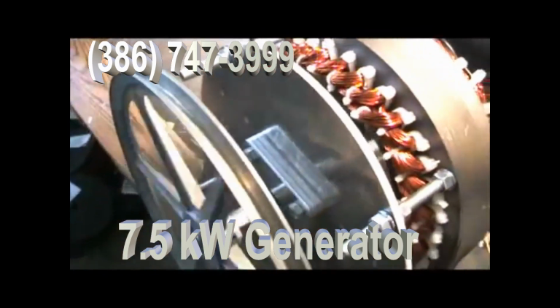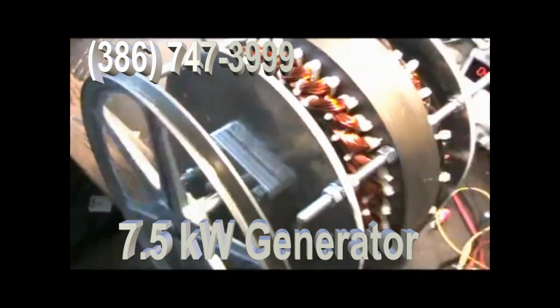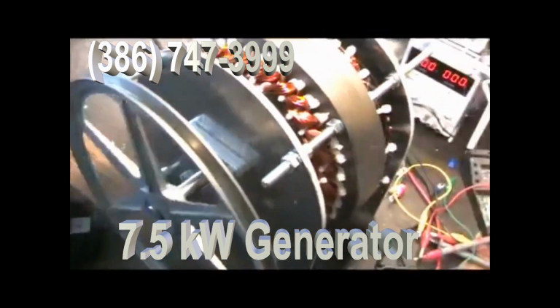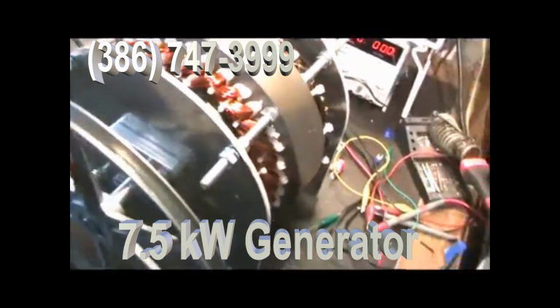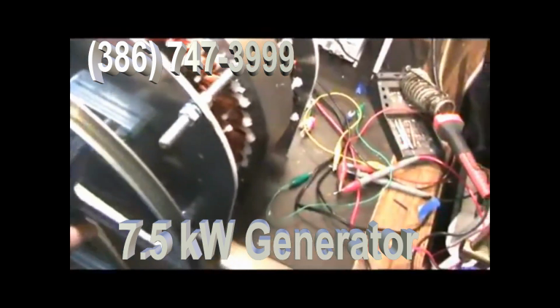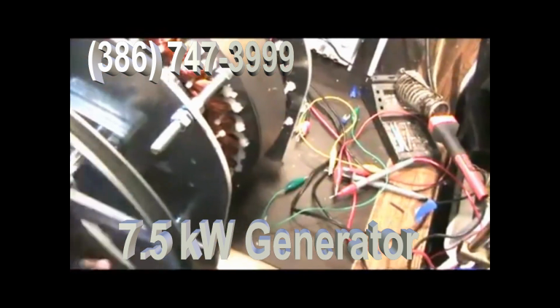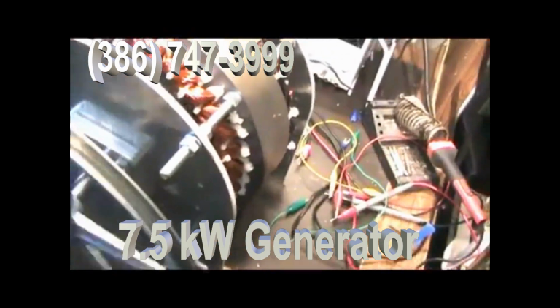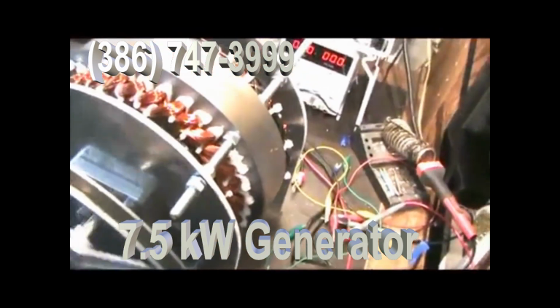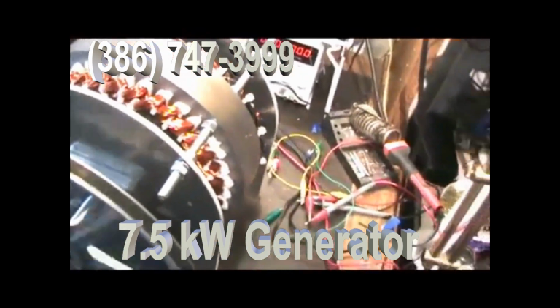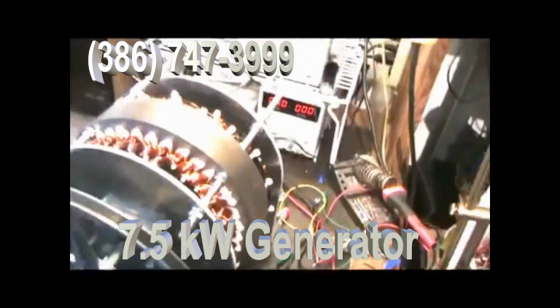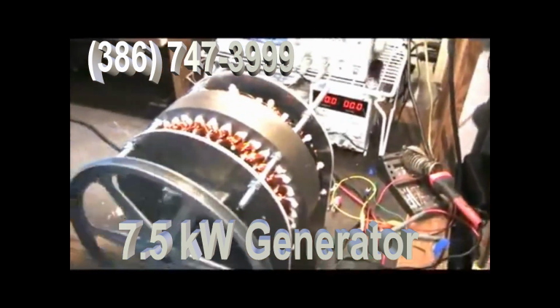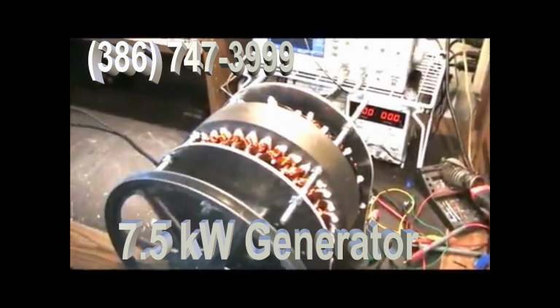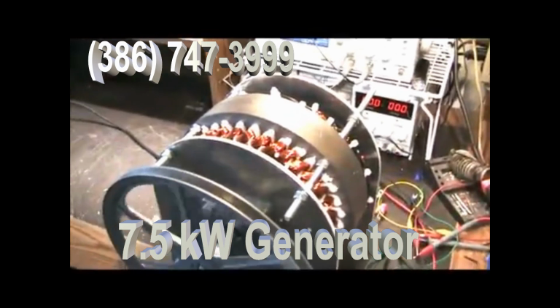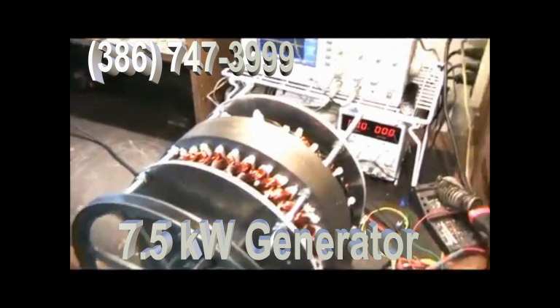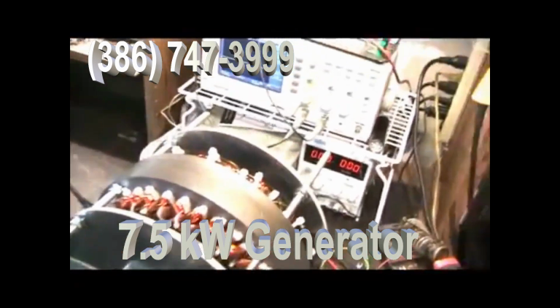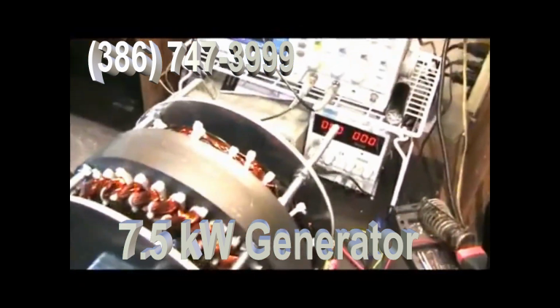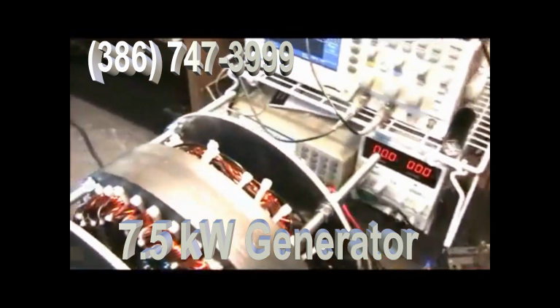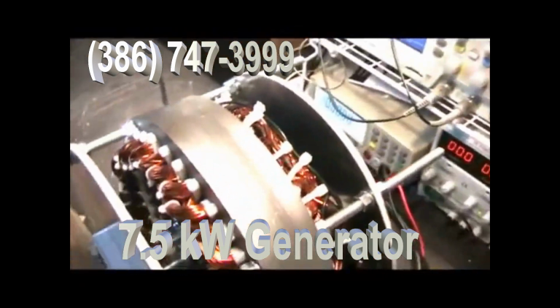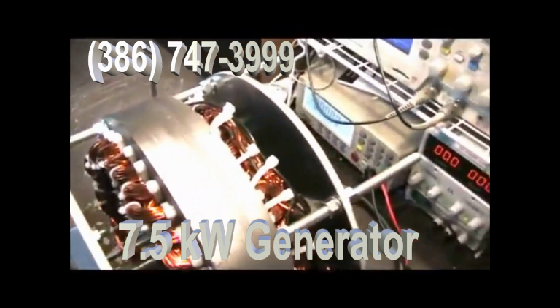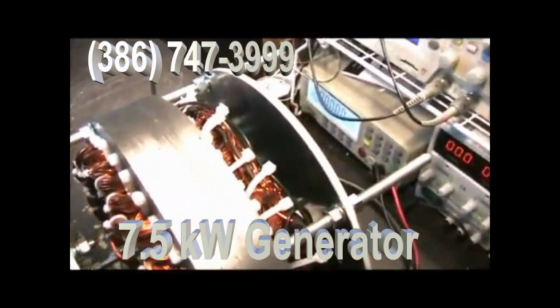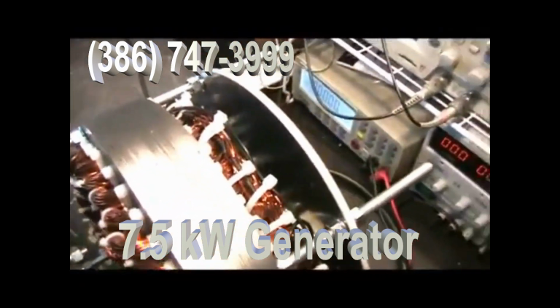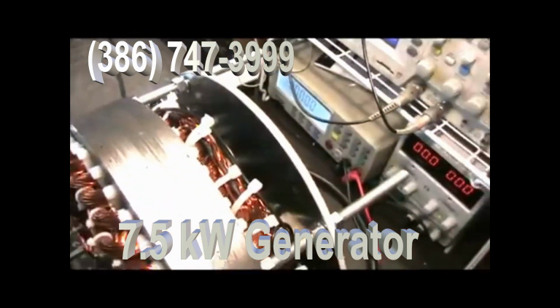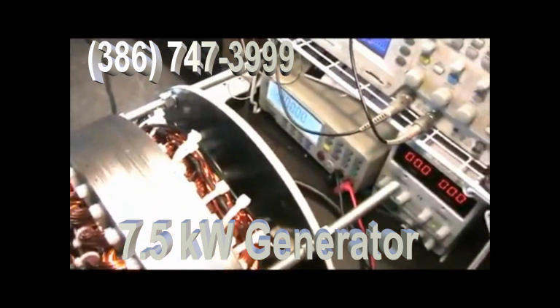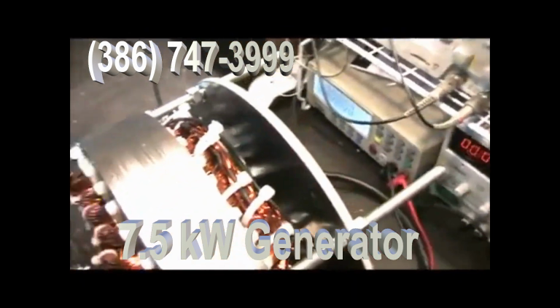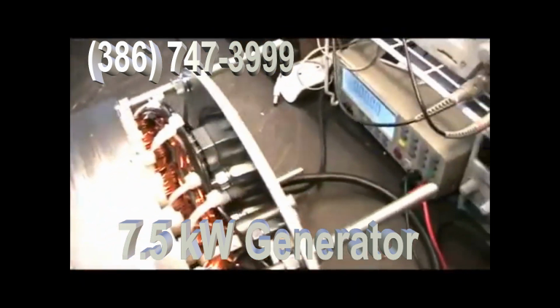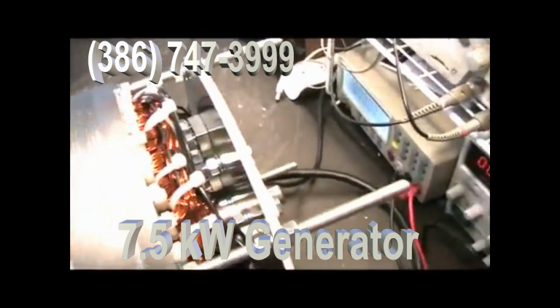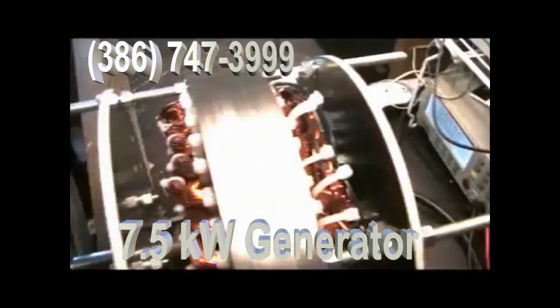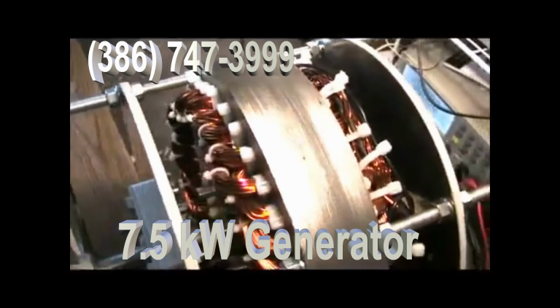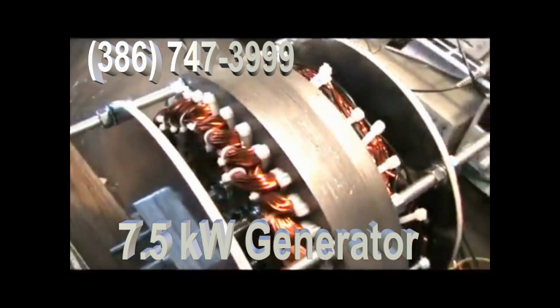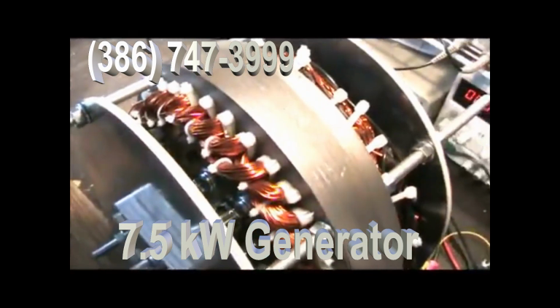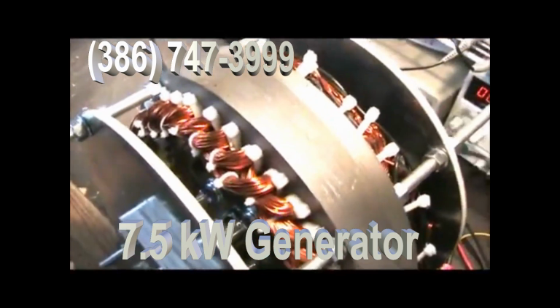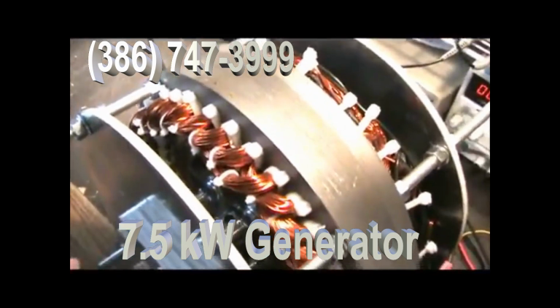As you can see, there's nothing to it. It produces about 600 volts under full steam, and it produces 48 volts at about 150 RPM.